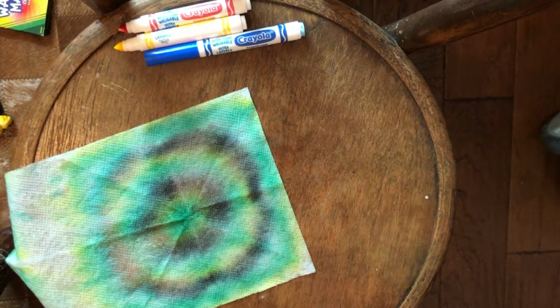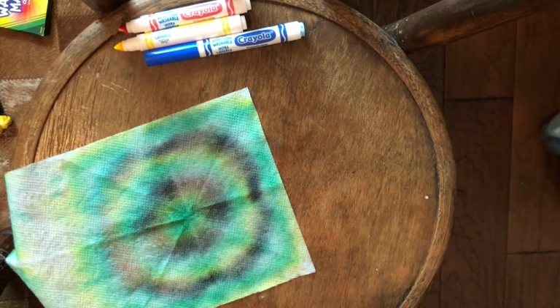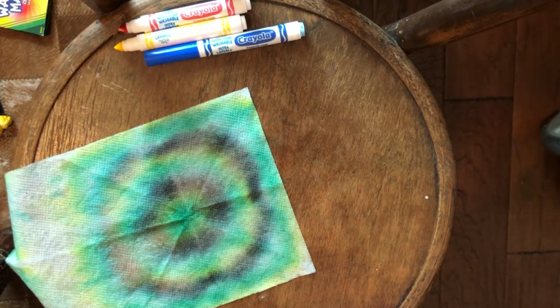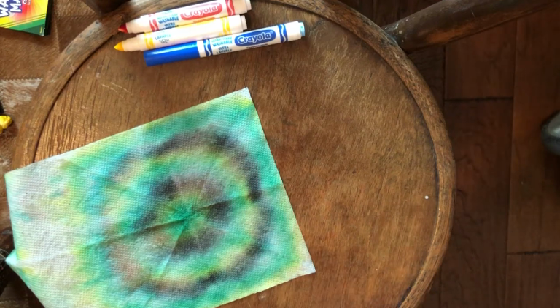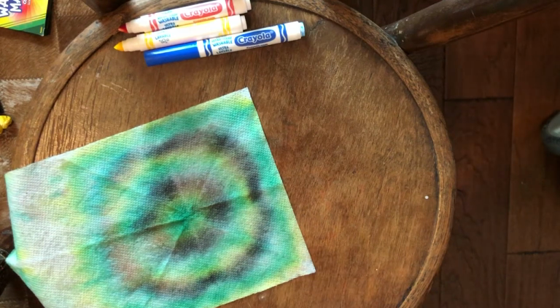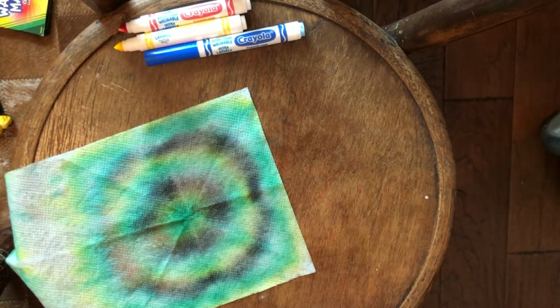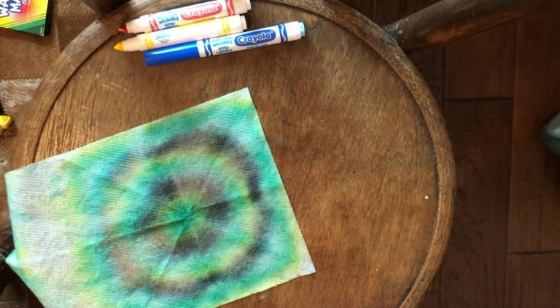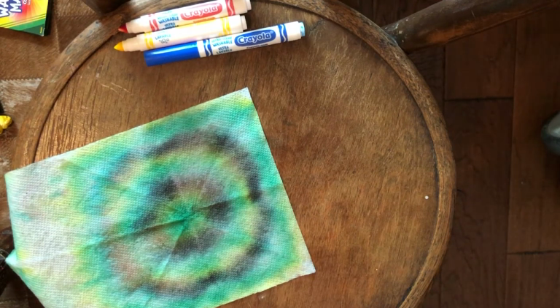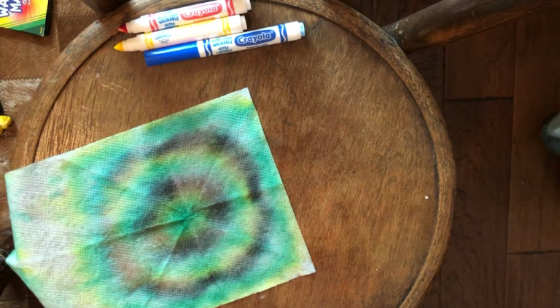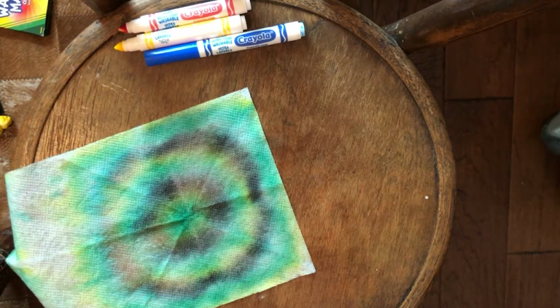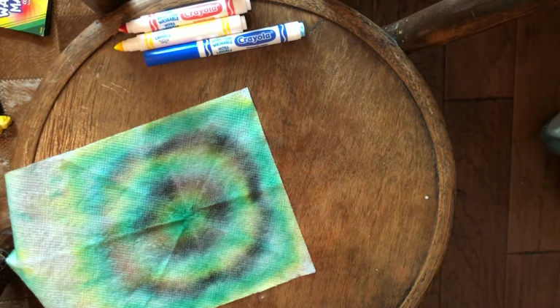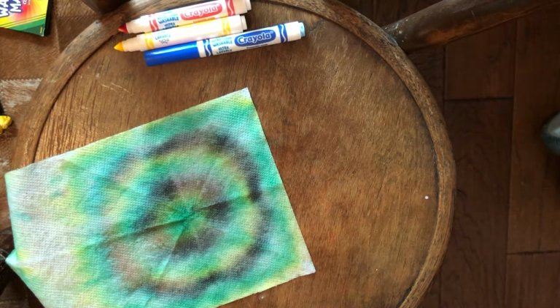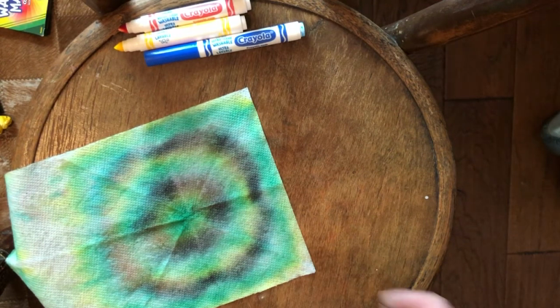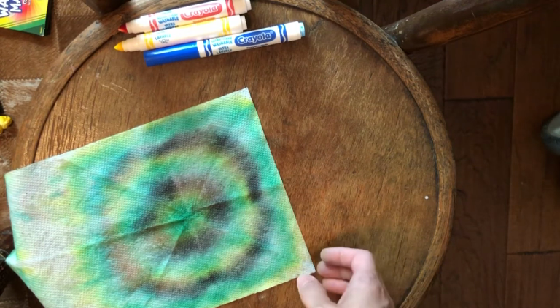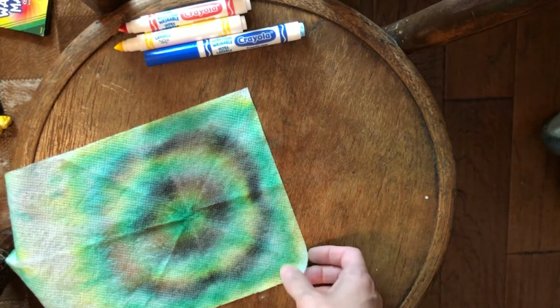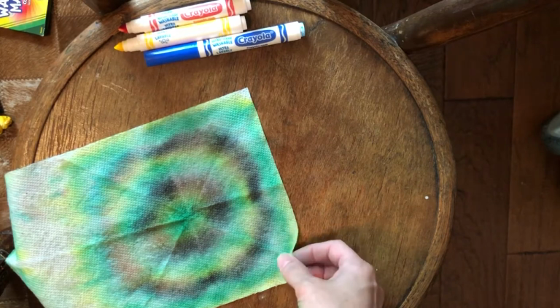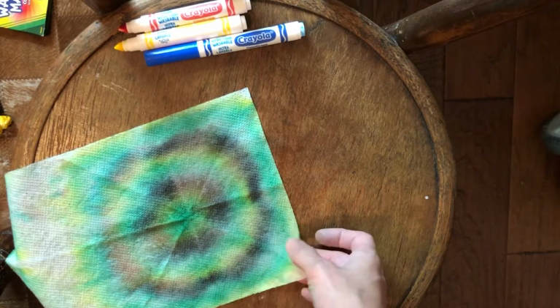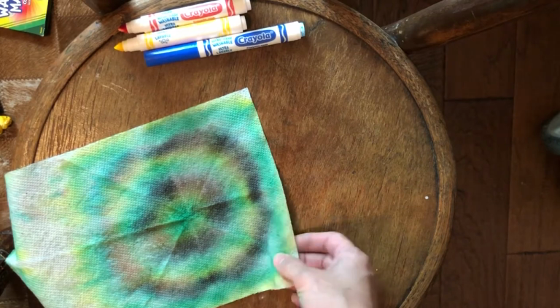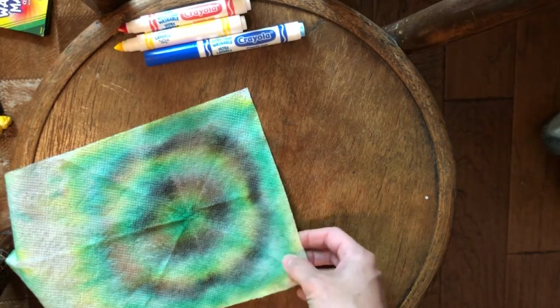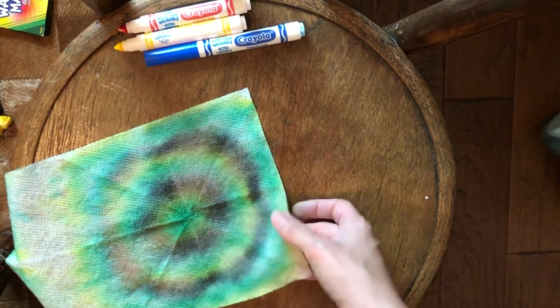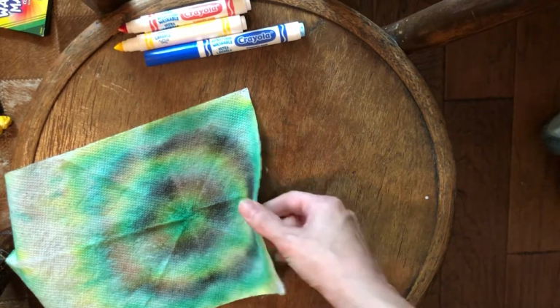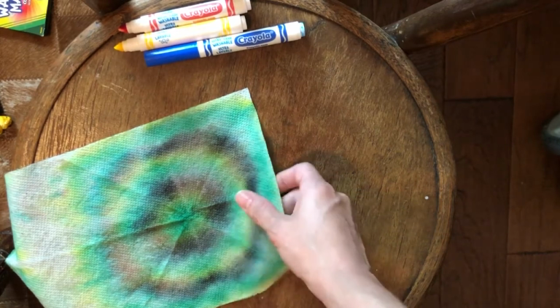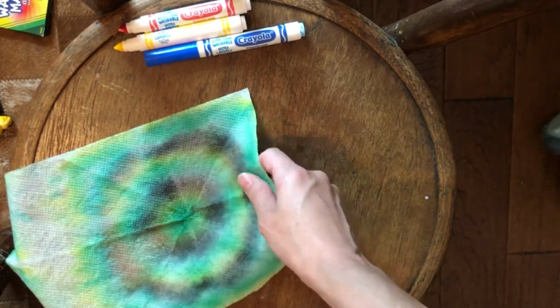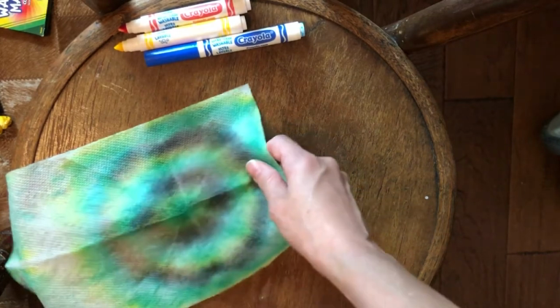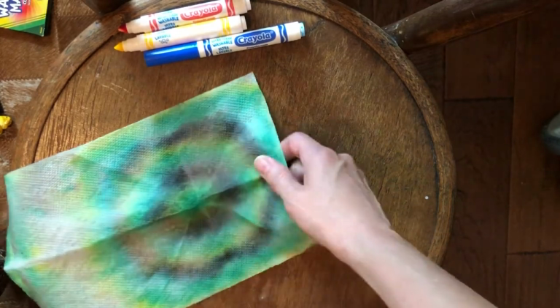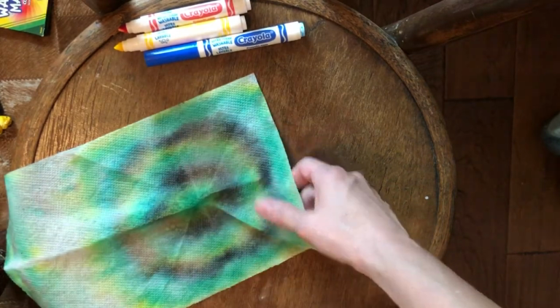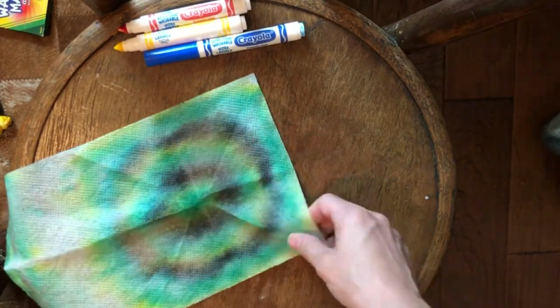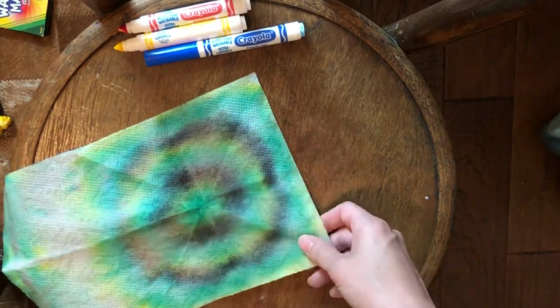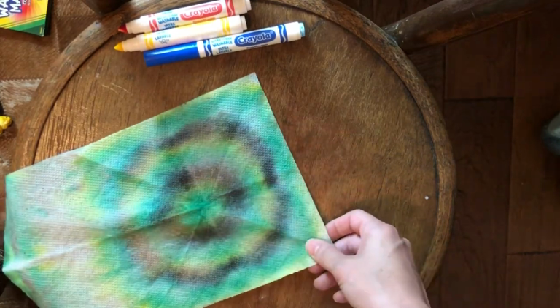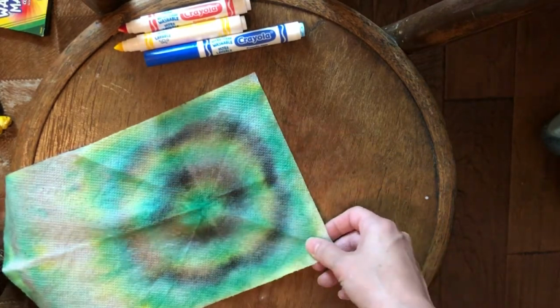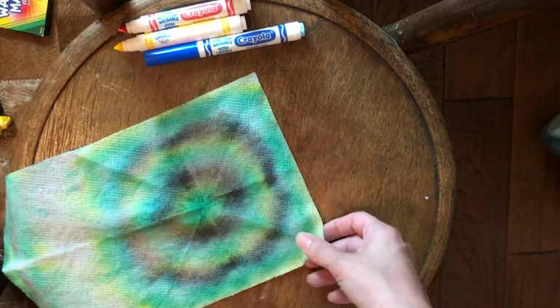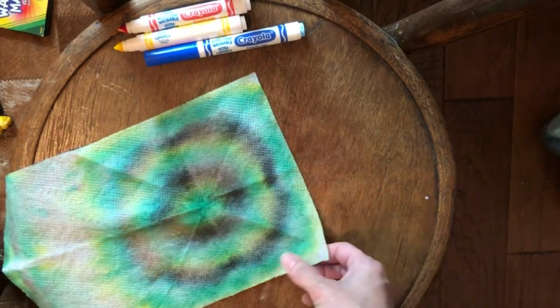We are making paper towel tie-dye designs. As you see, this one I did. This was one I did with green, black, and yellow.